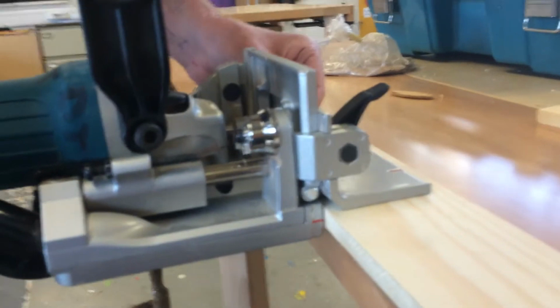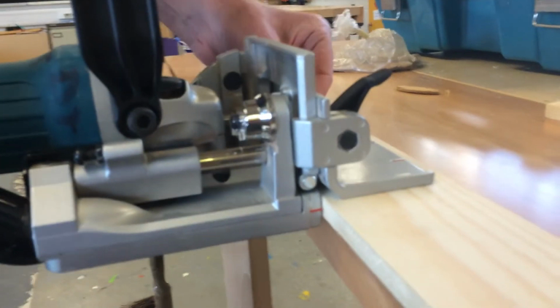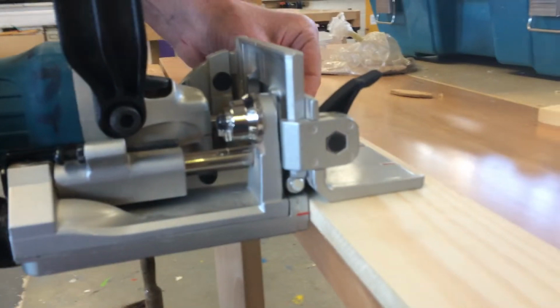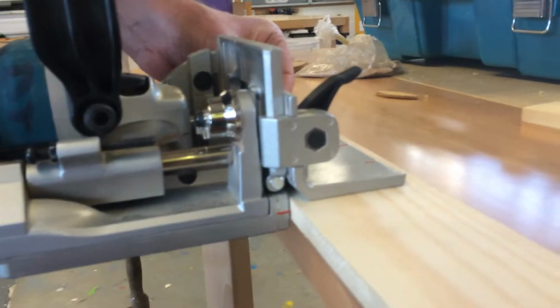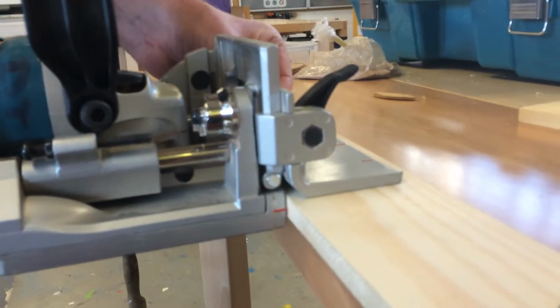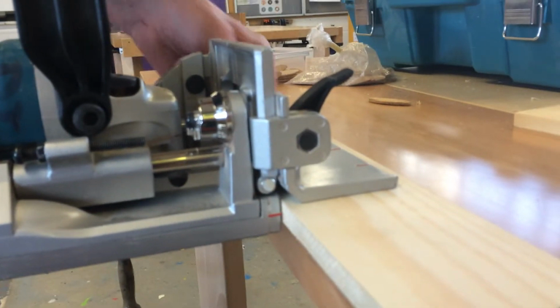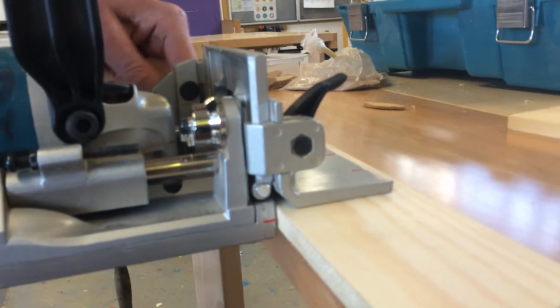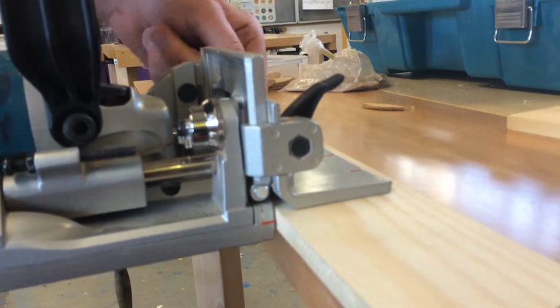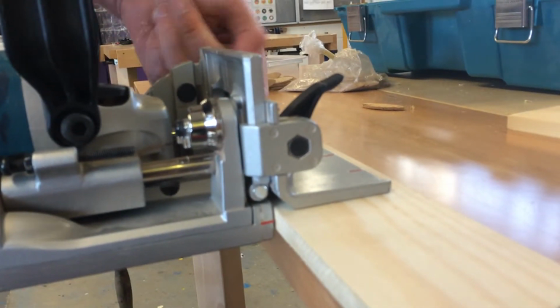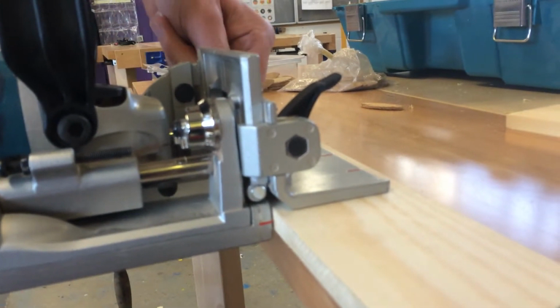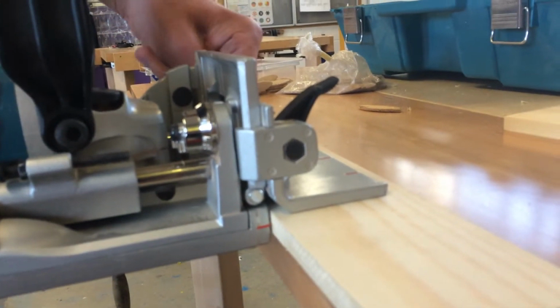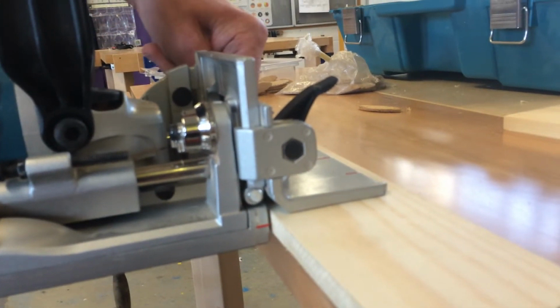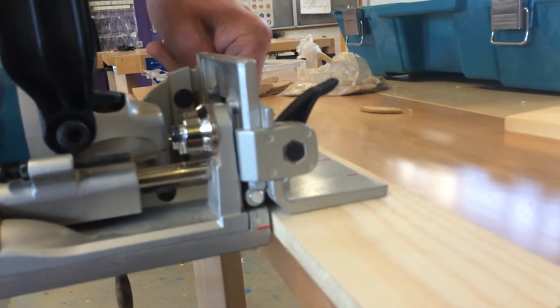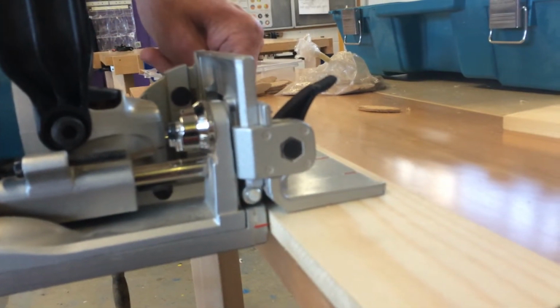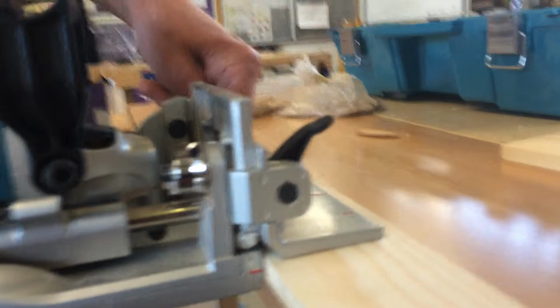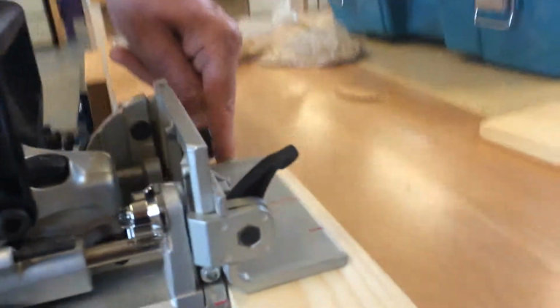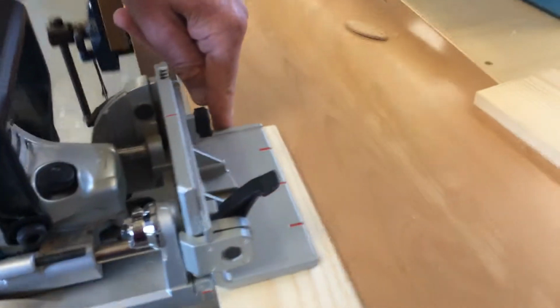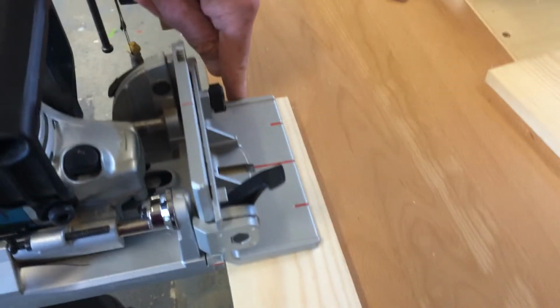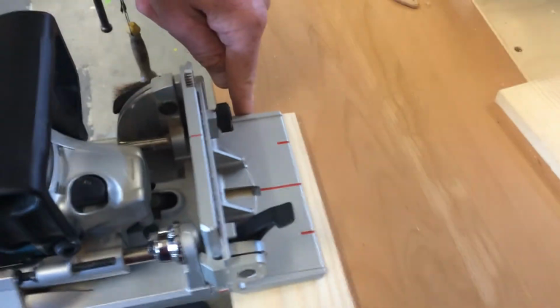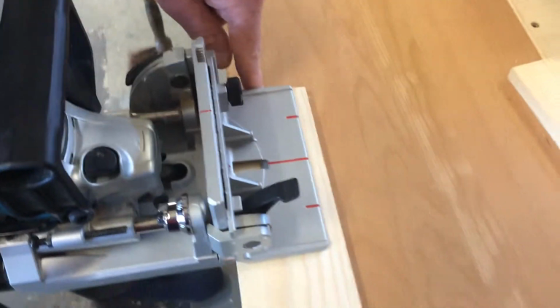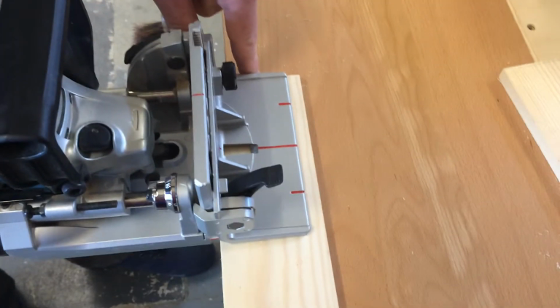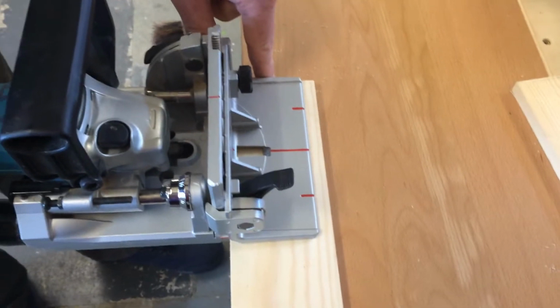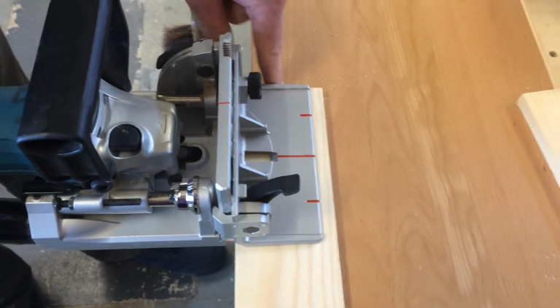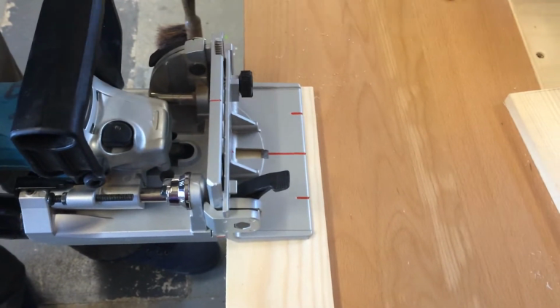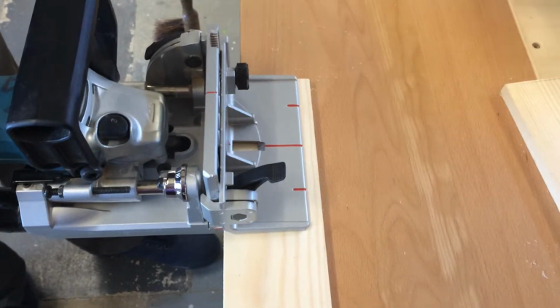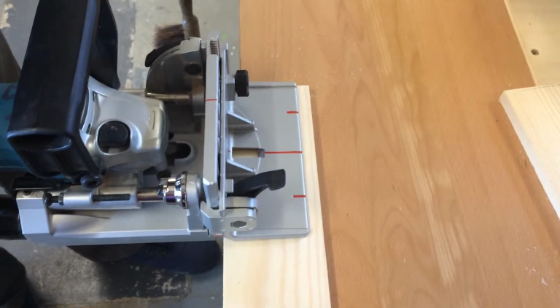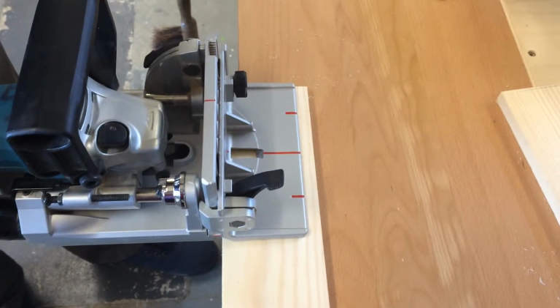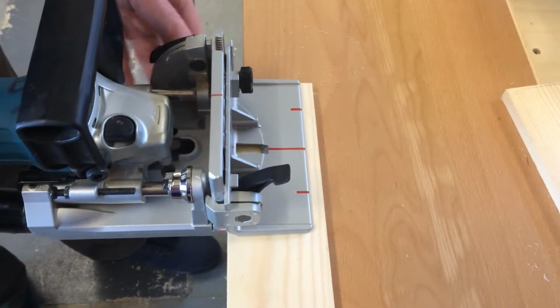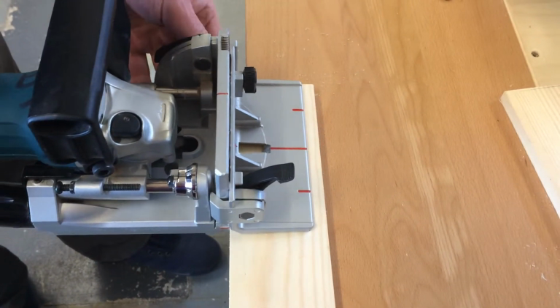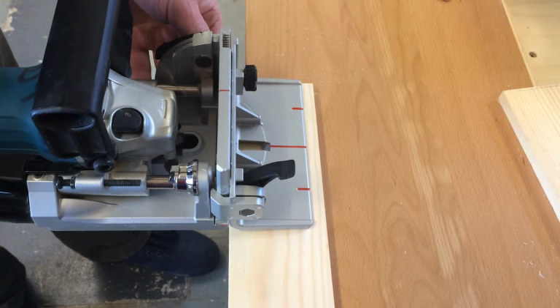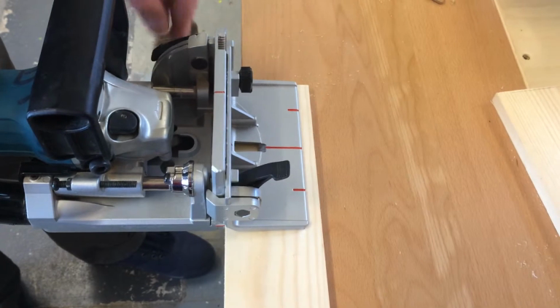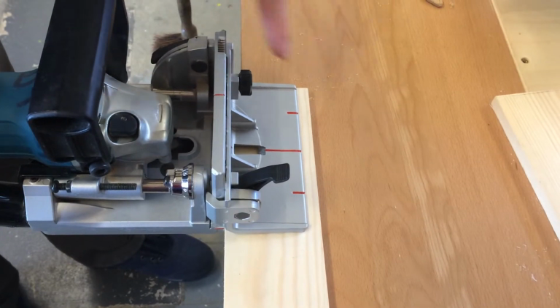Because we haven't got any markings, all I'm going to do is match up the end plate here to the end of the workpiece. And I'll do the same on that. So they should be there or thereabouts.